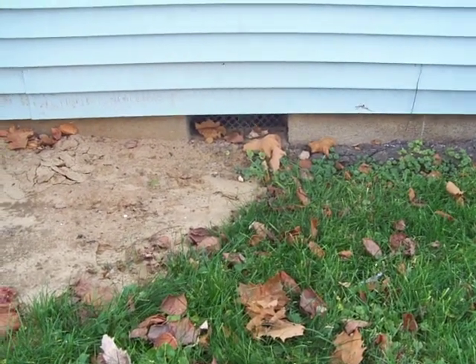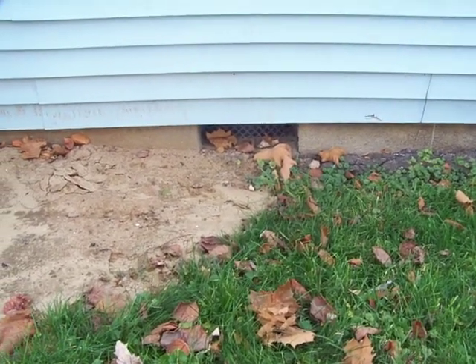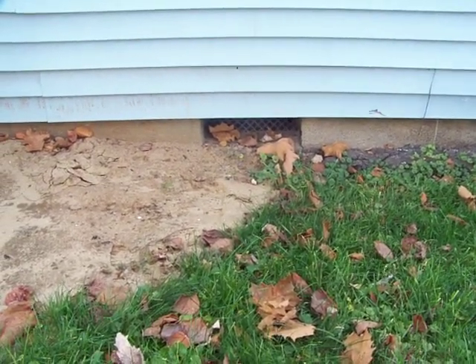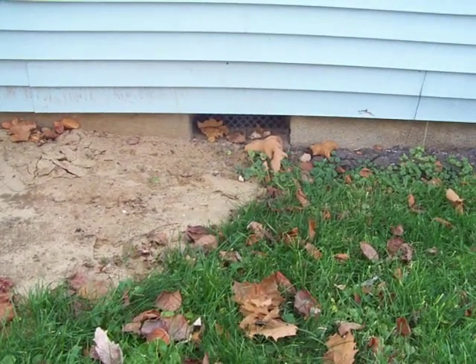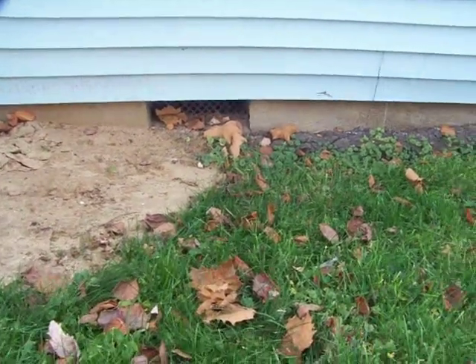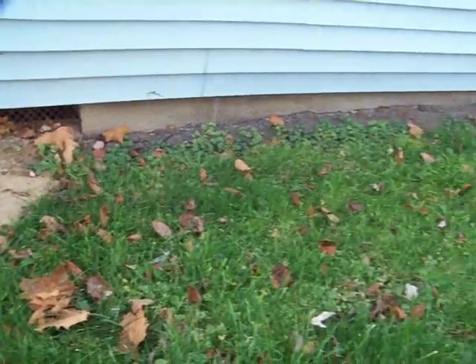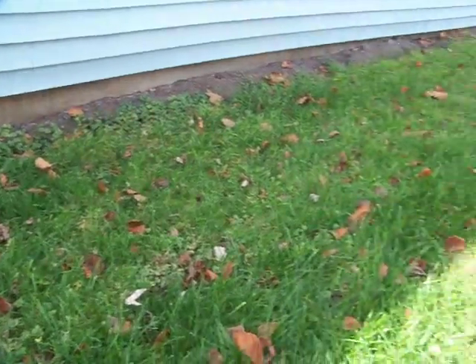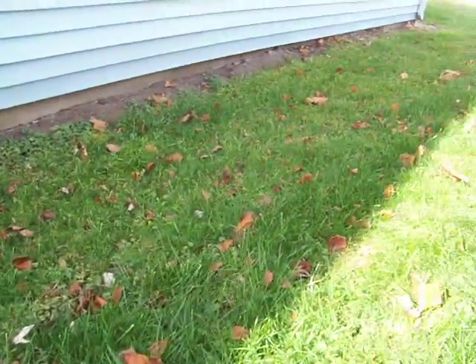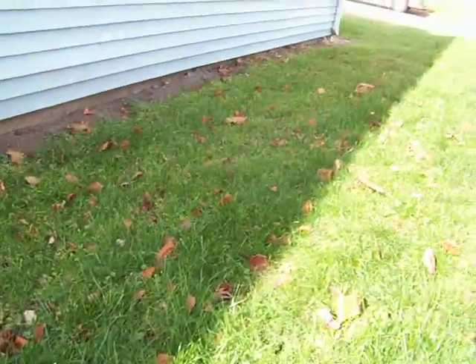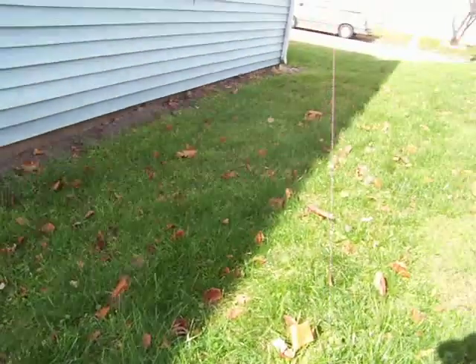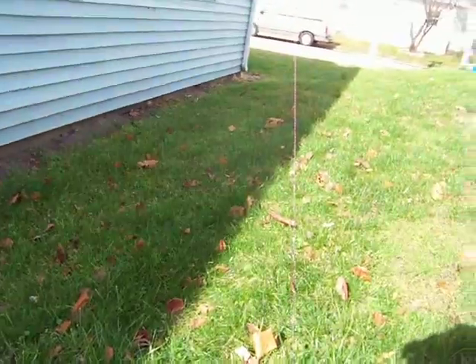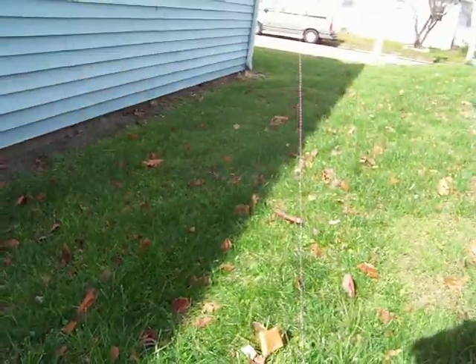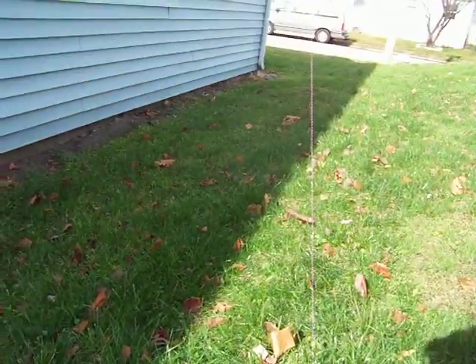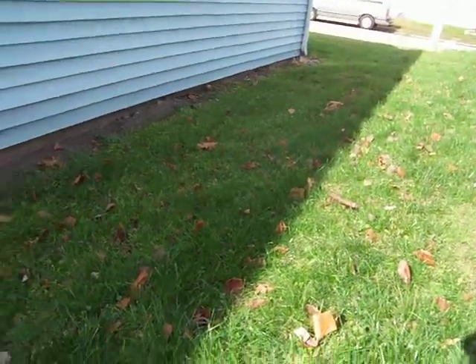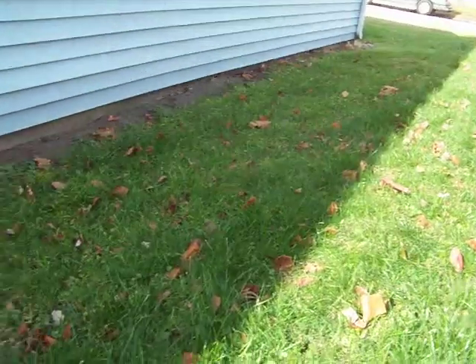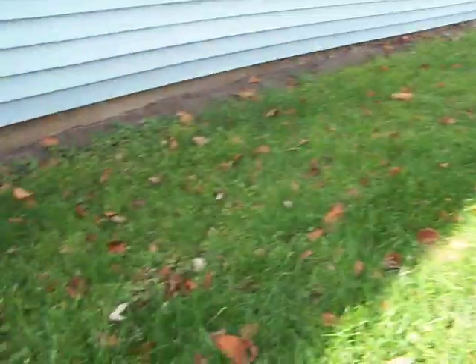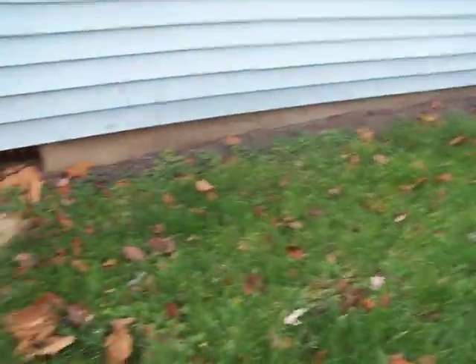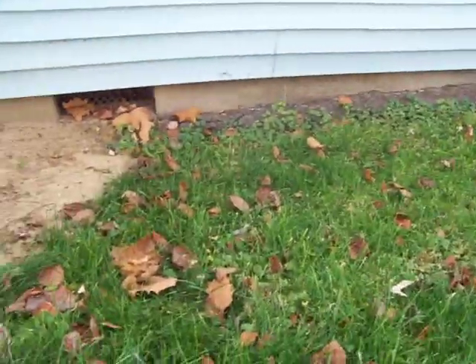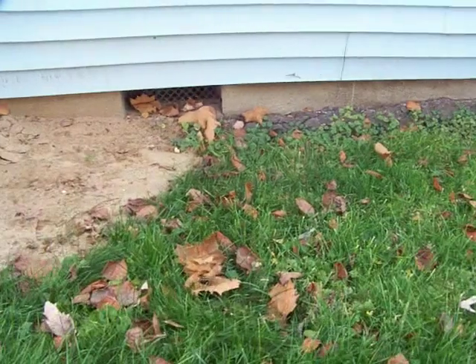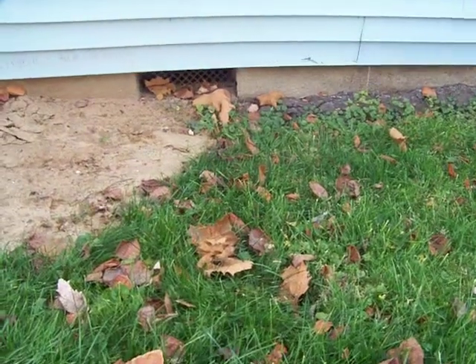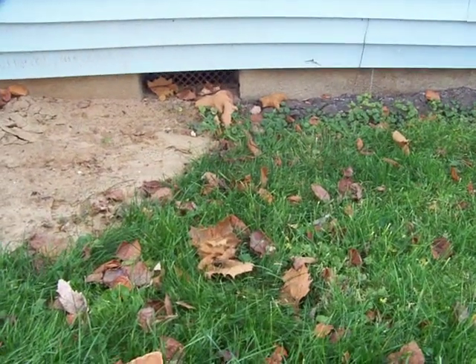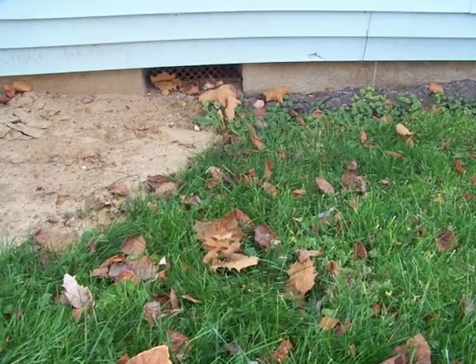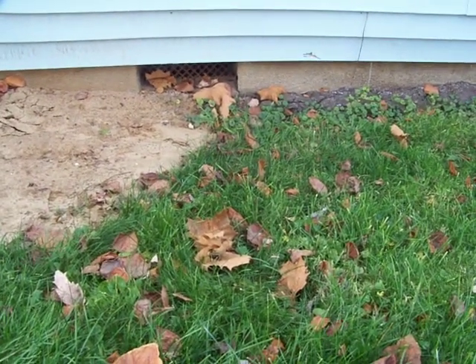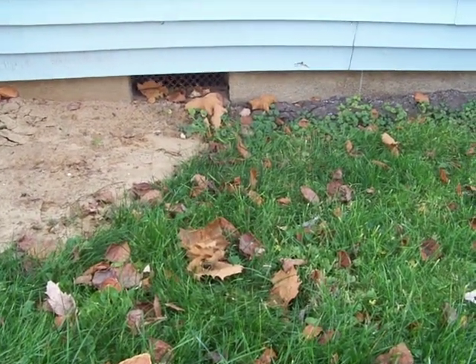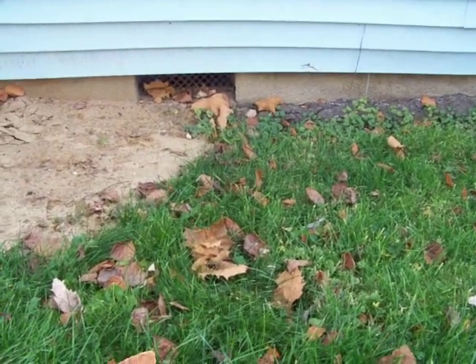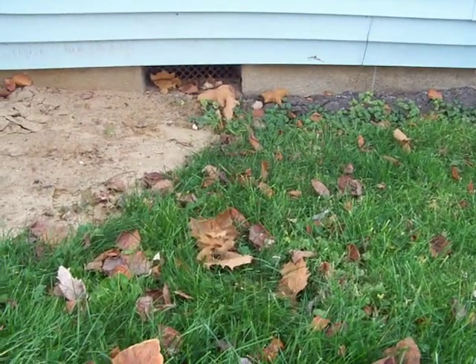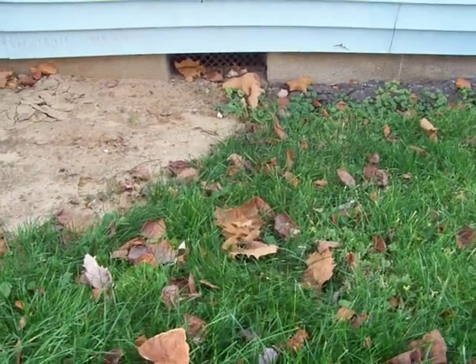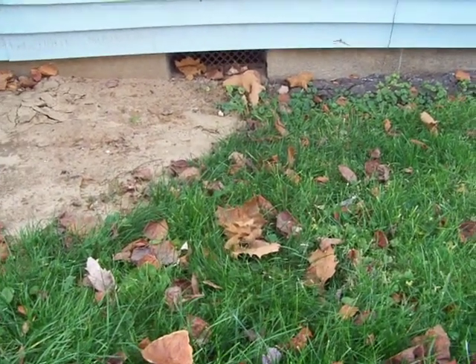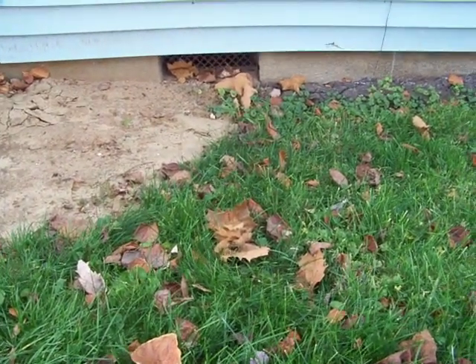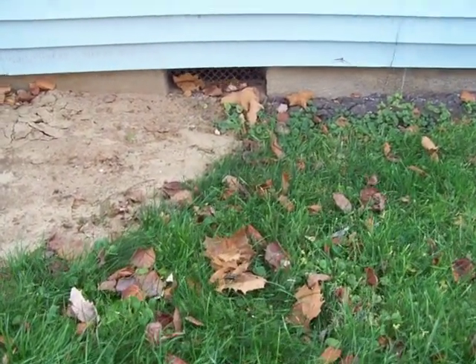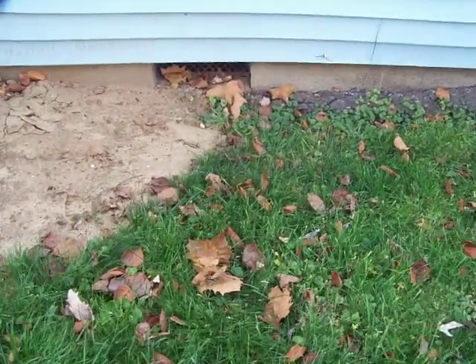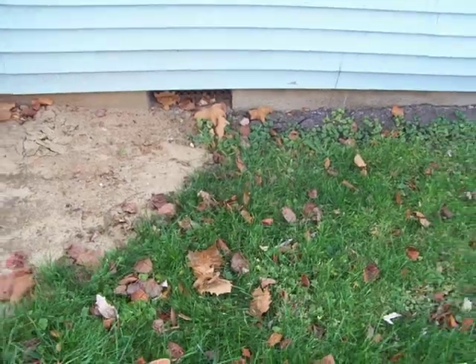Grading is very important around a home to keep that water flowing away. It's really hard on a foundation to have water entering close up next to that. Freezing and thaw can push that foundation in. So we definitely recommend correcting this grading.